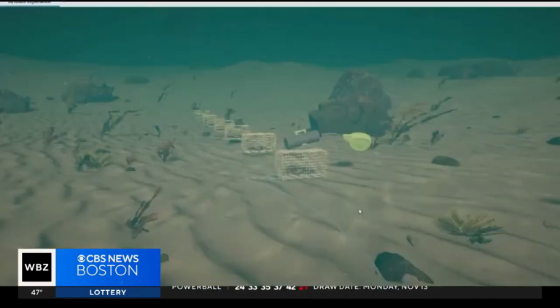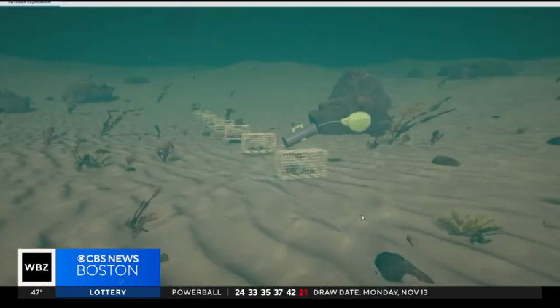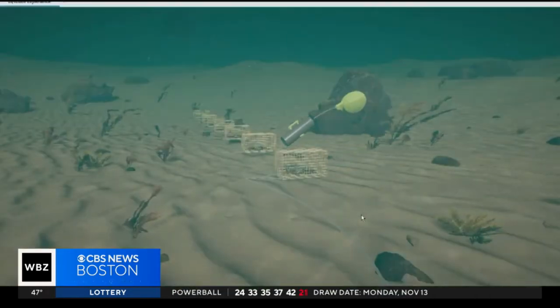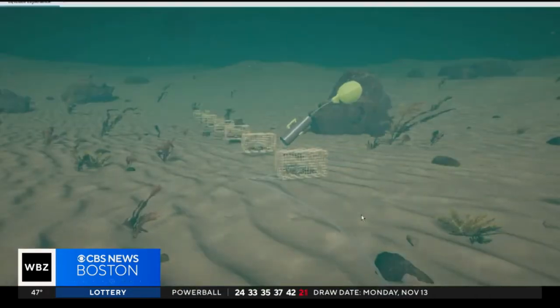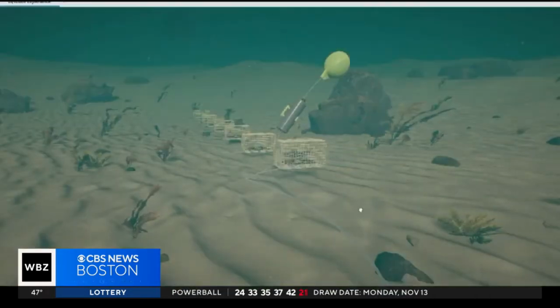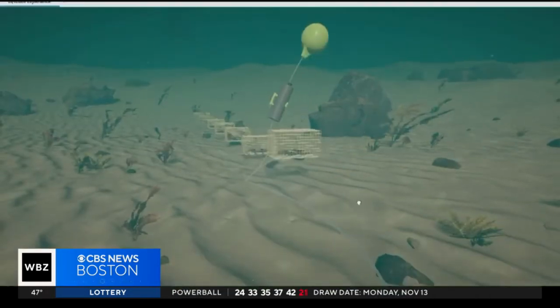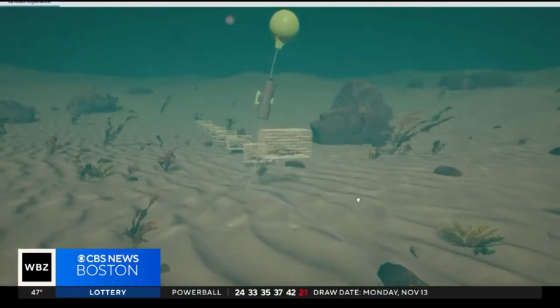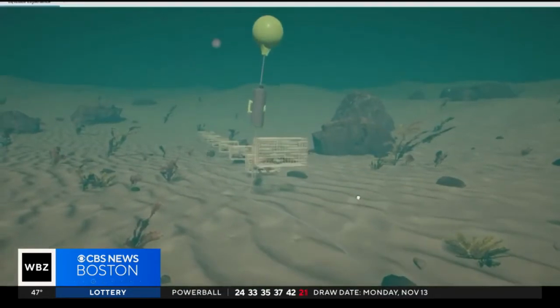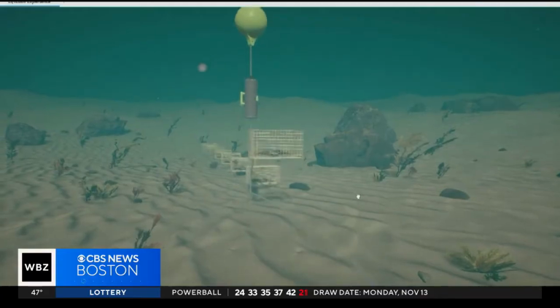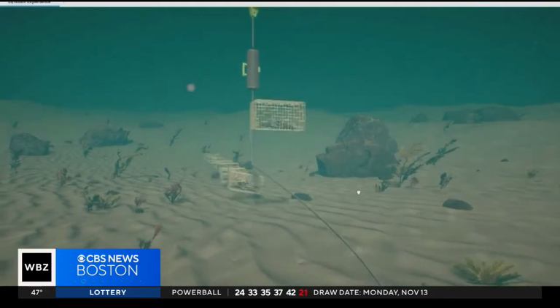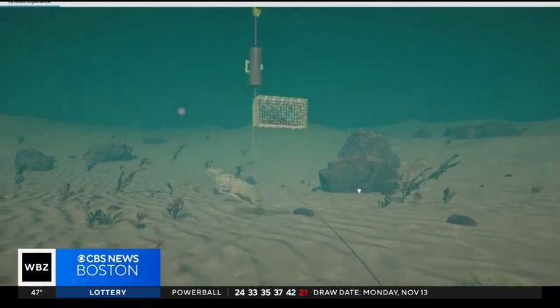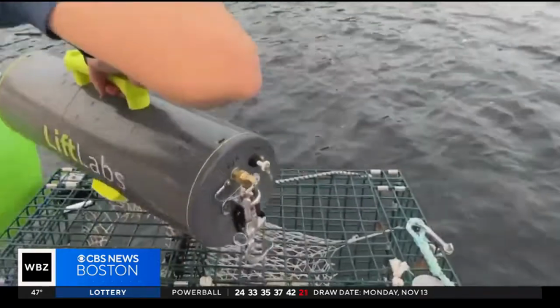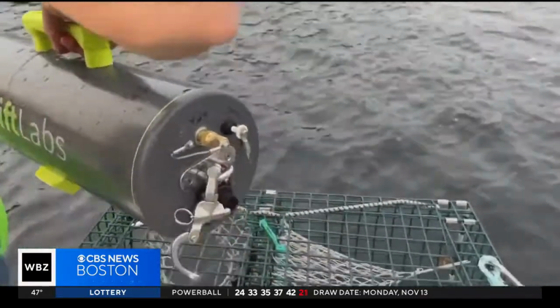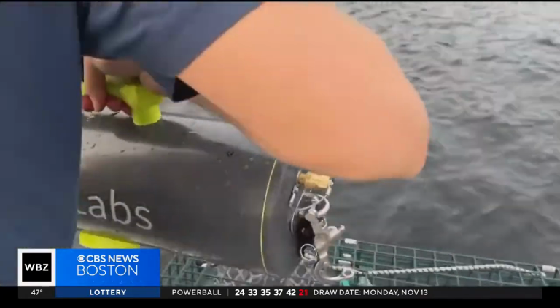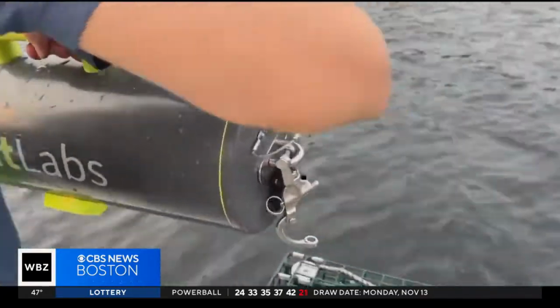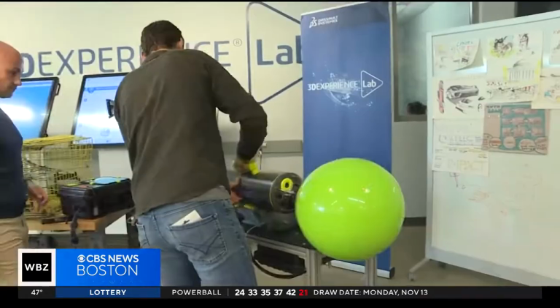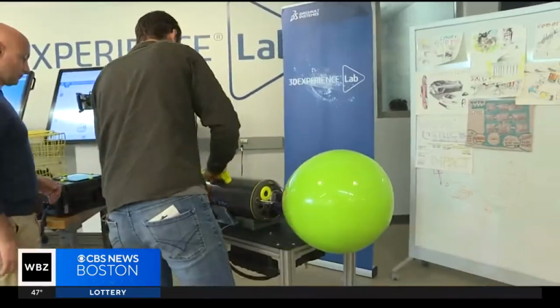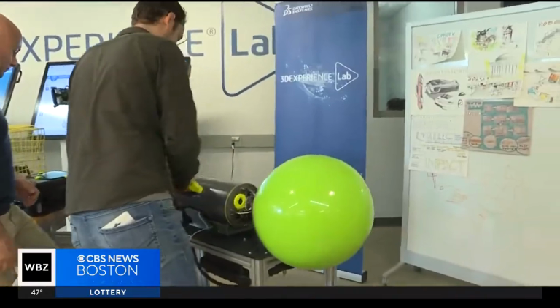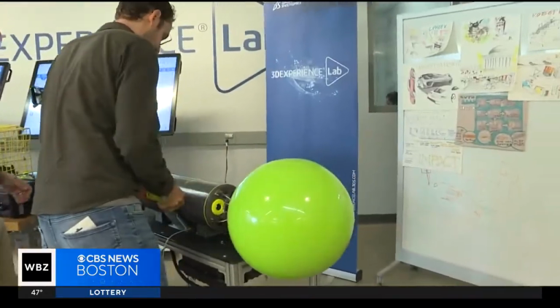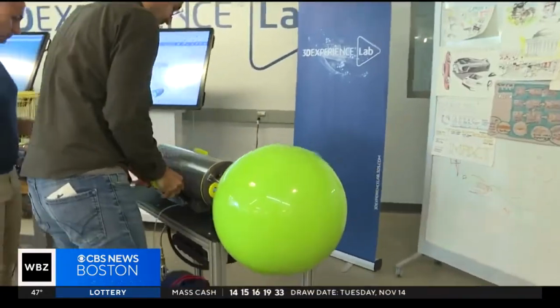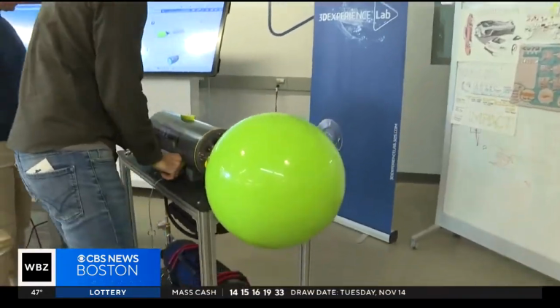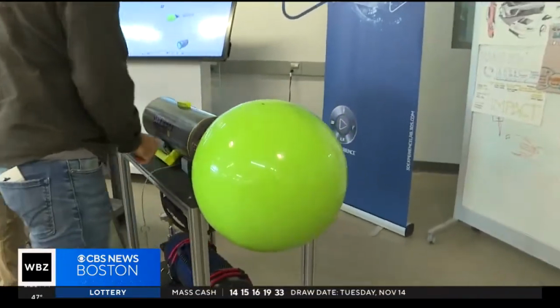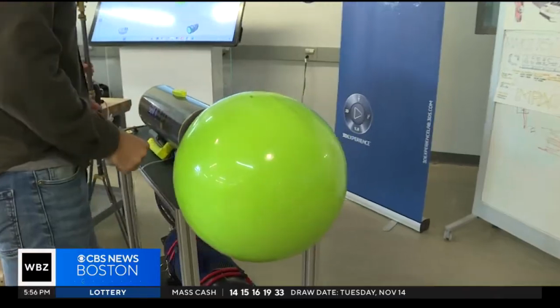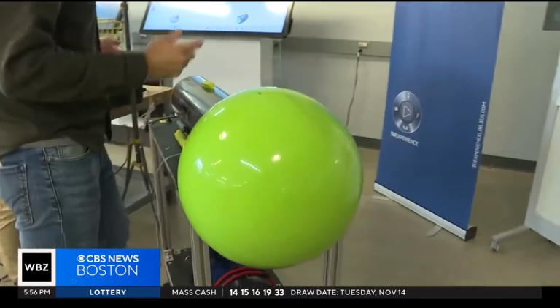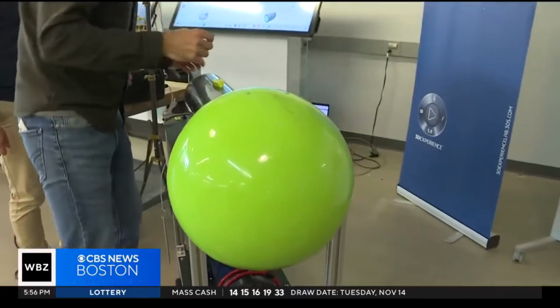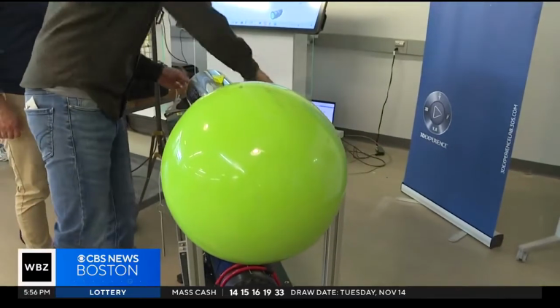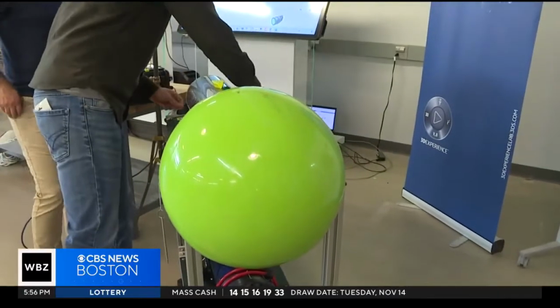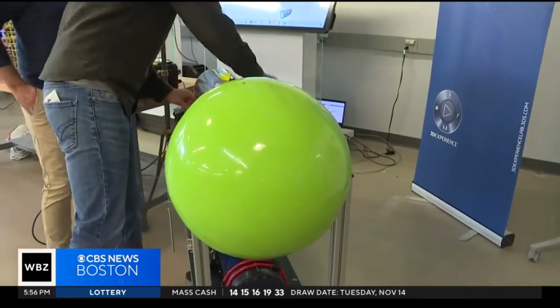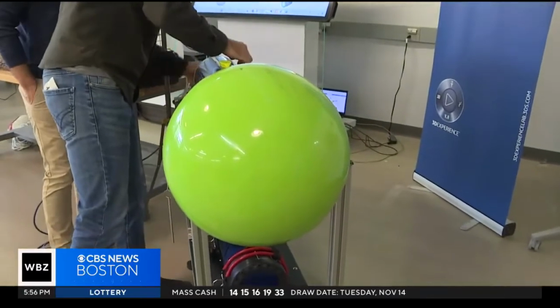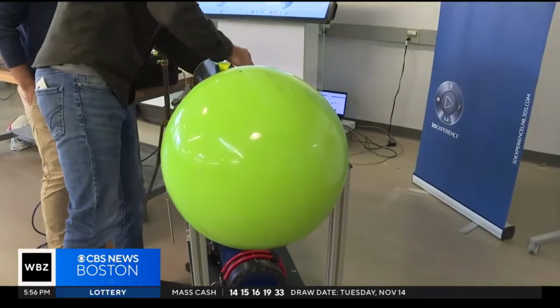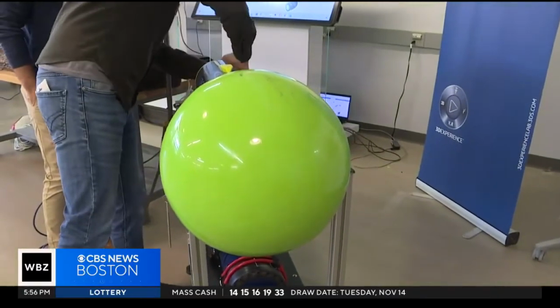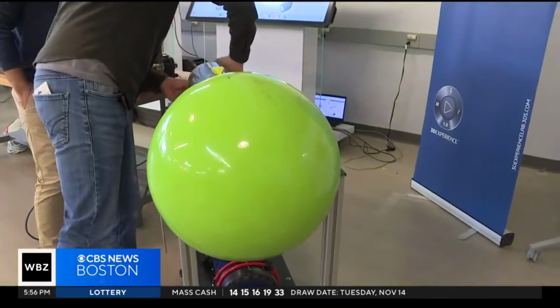A buoy inflates and pulls up a sequence of traps to the surface. You bring it over to the docking station, set it in, and the first thing you'll want to do is deflate the buoy.